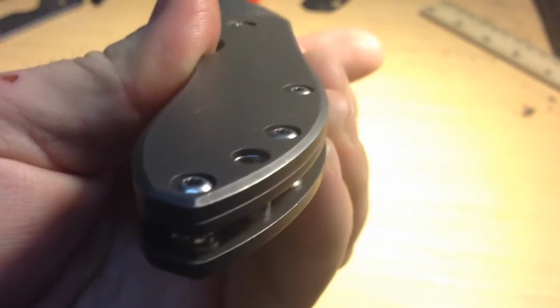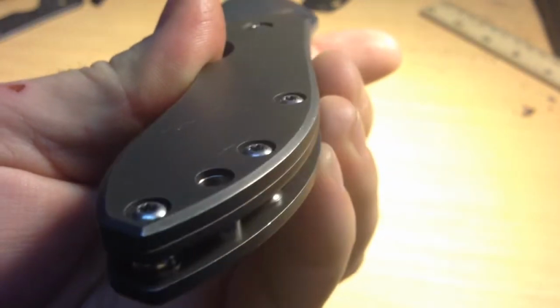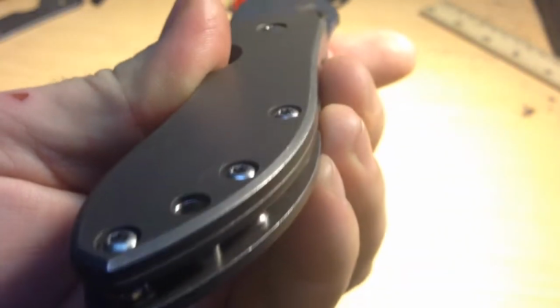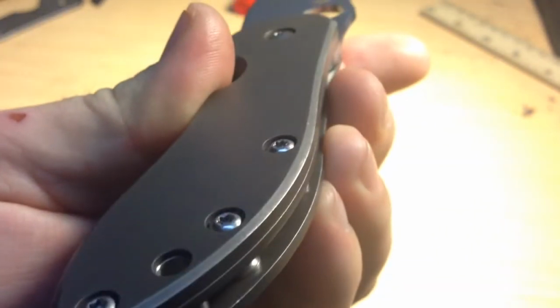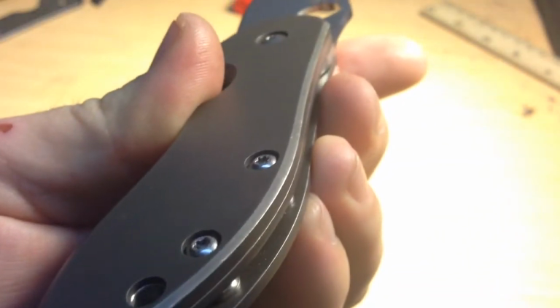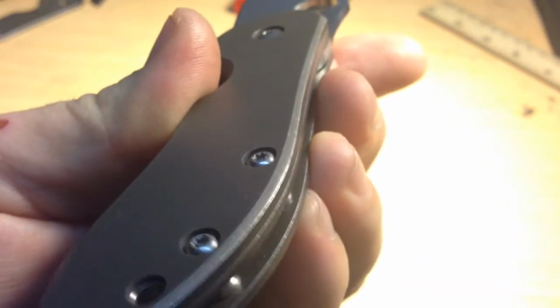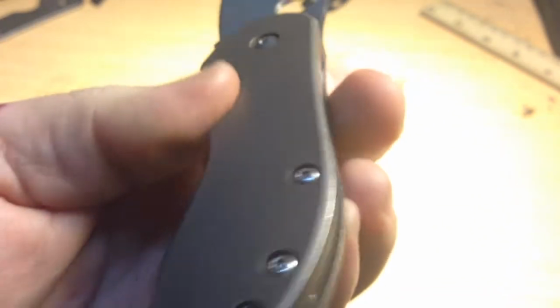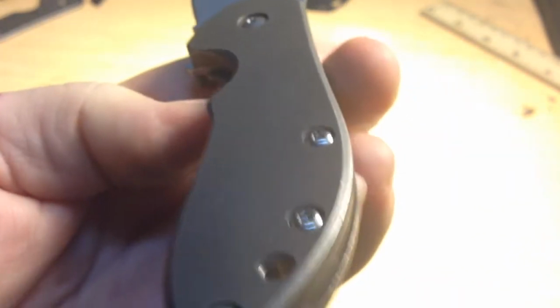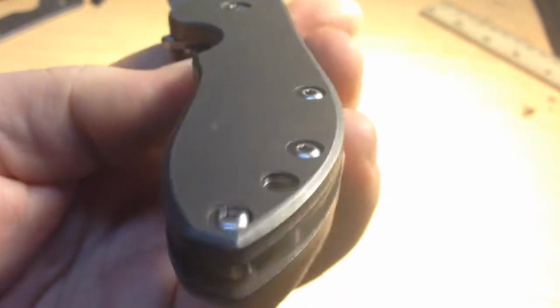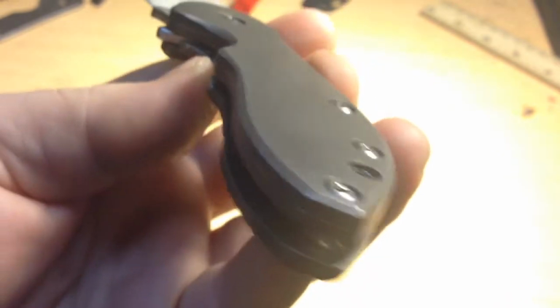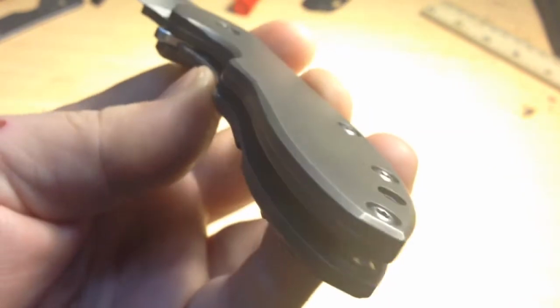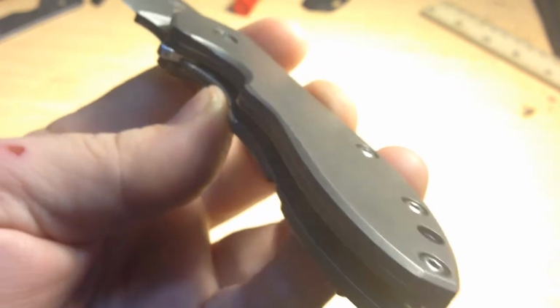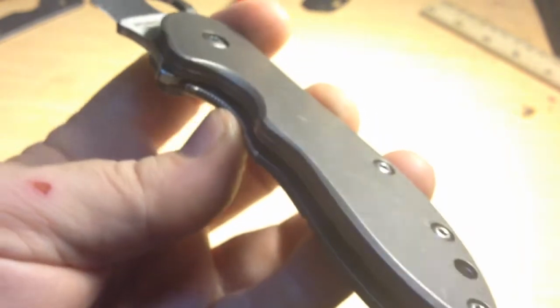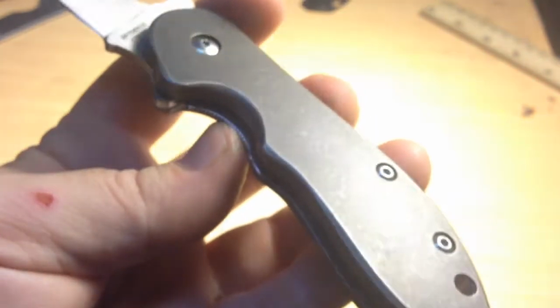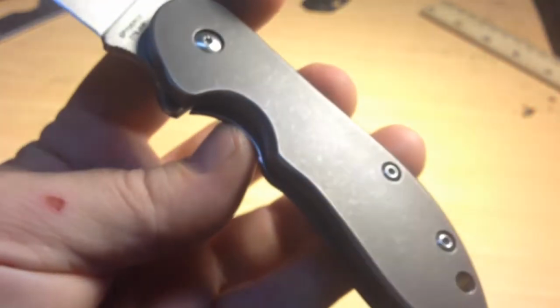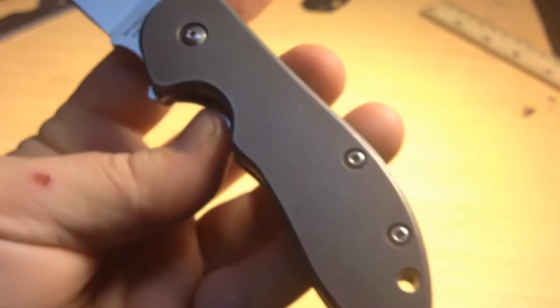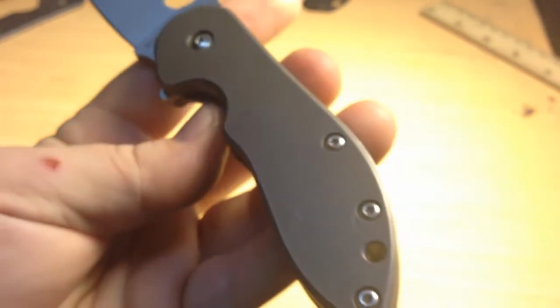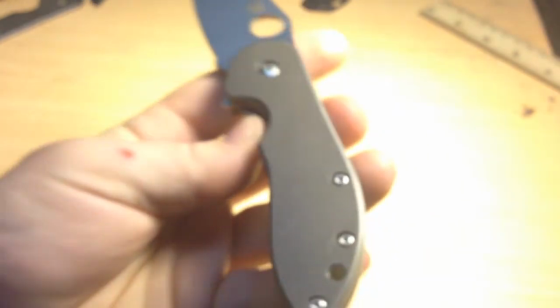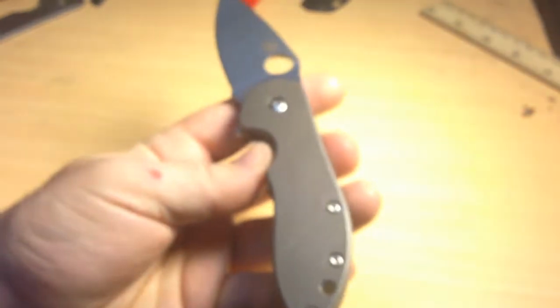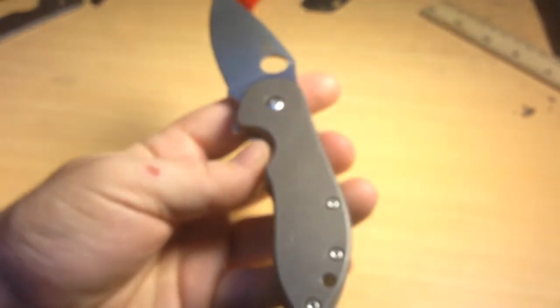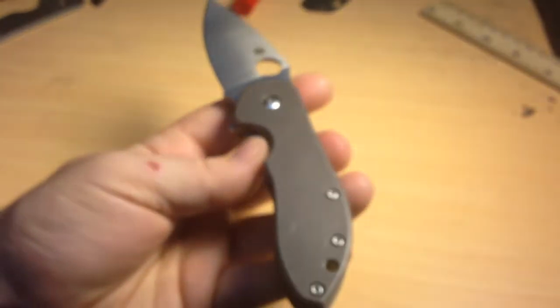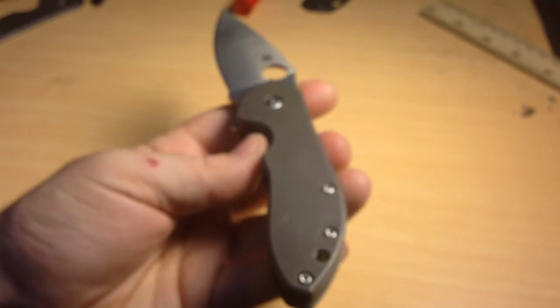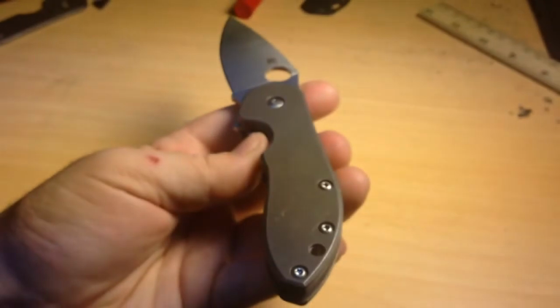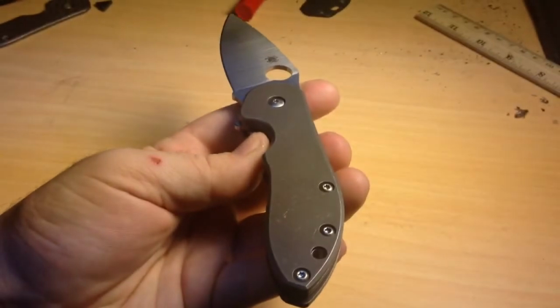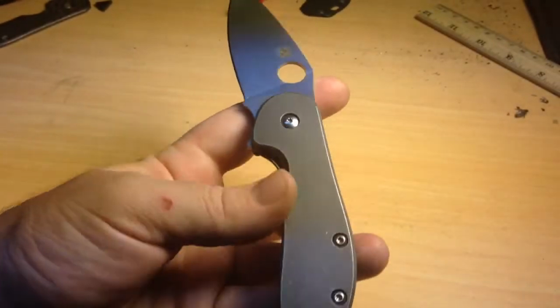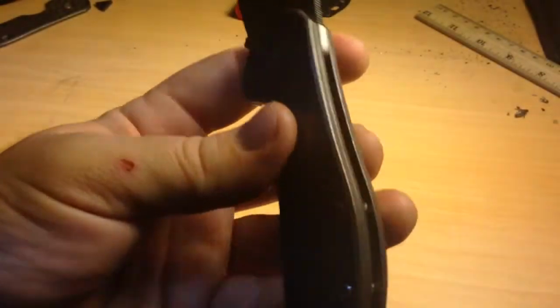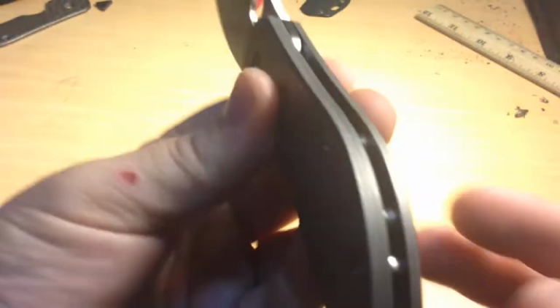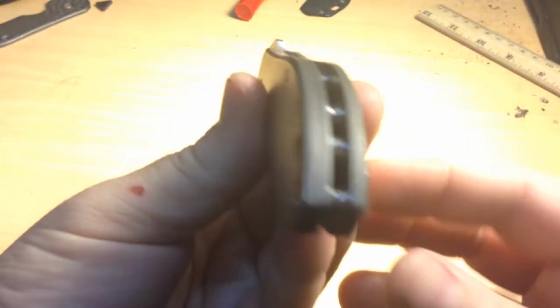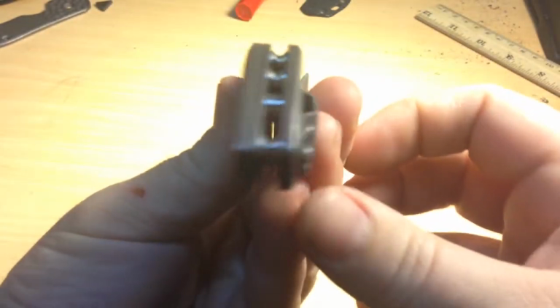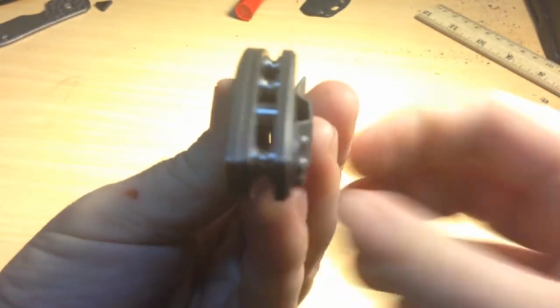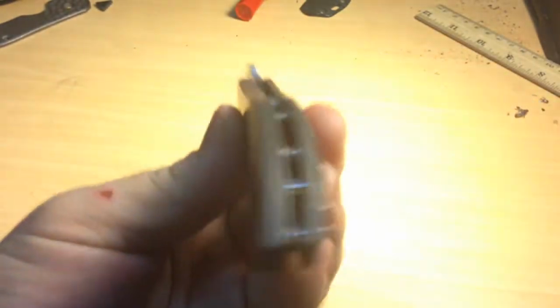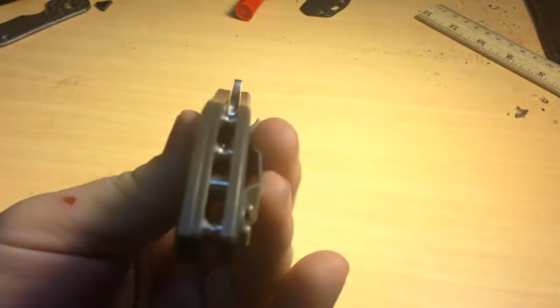And I think it turned out nice actually. For as shitty a grinder as I use, the beveling and everything turned out really nice. So it fits over the liner lock.